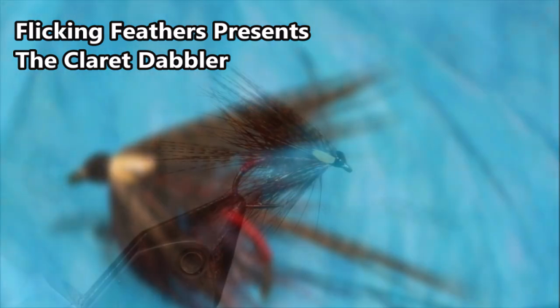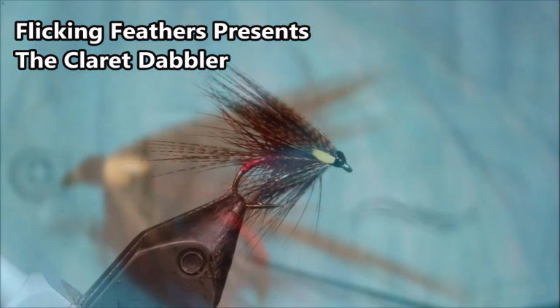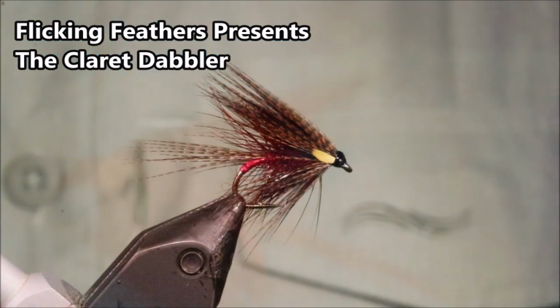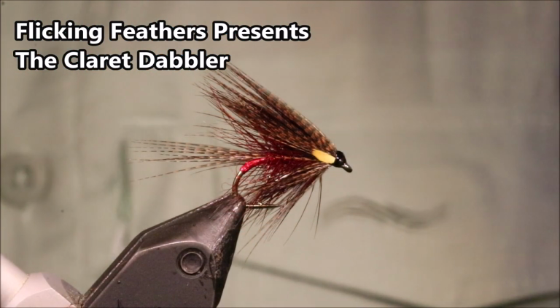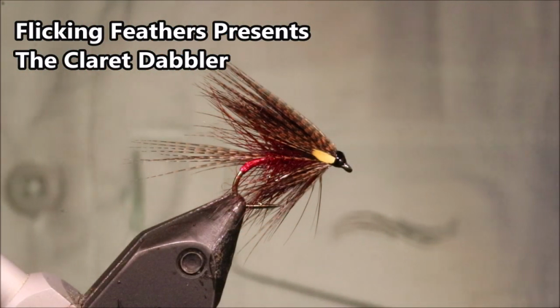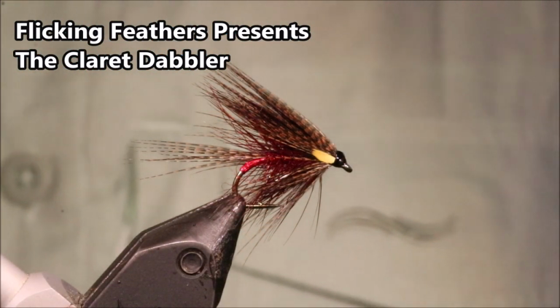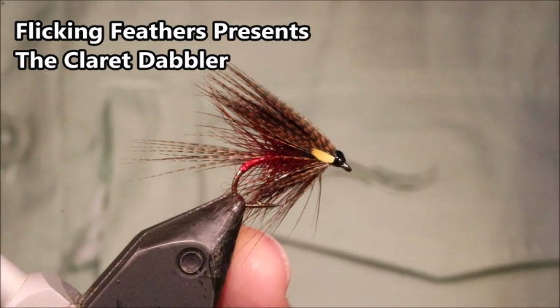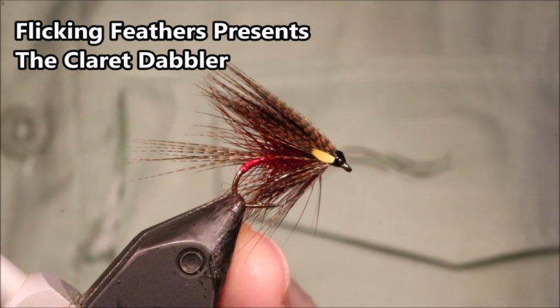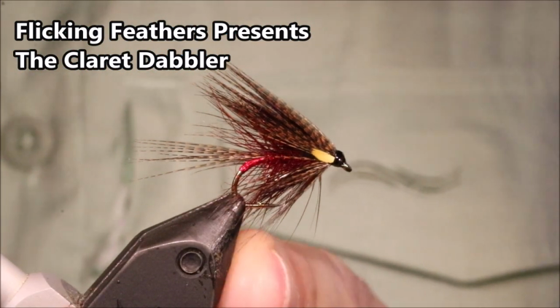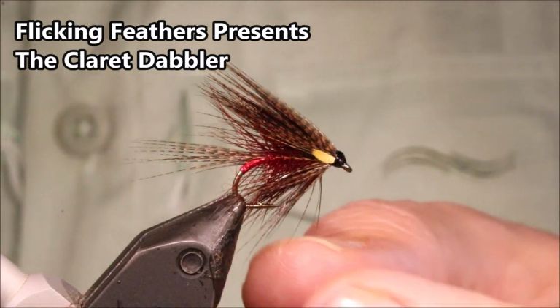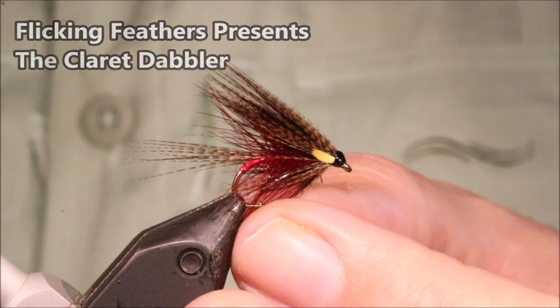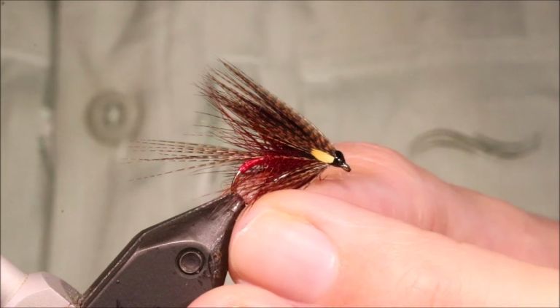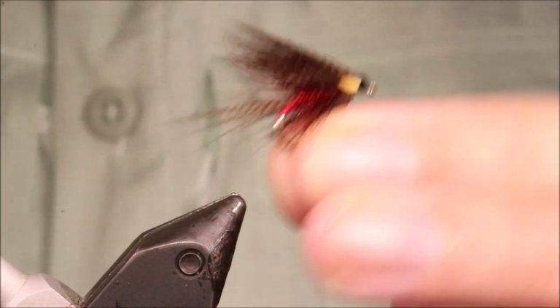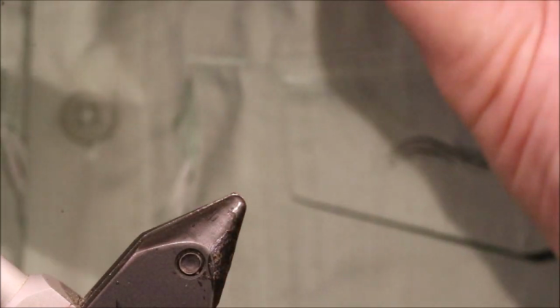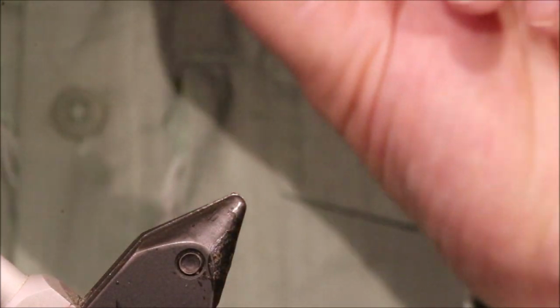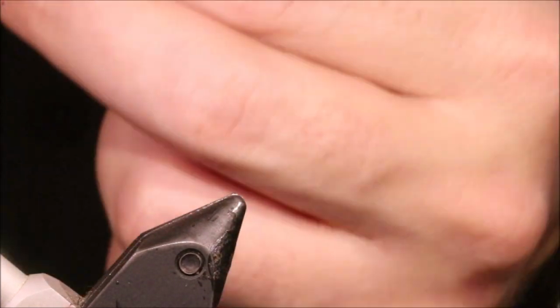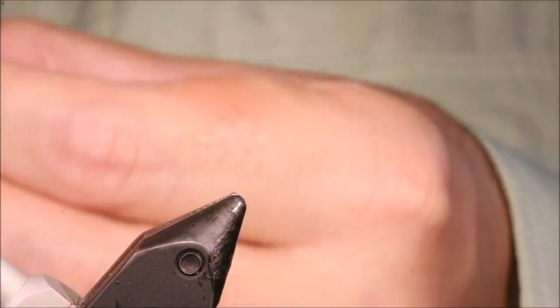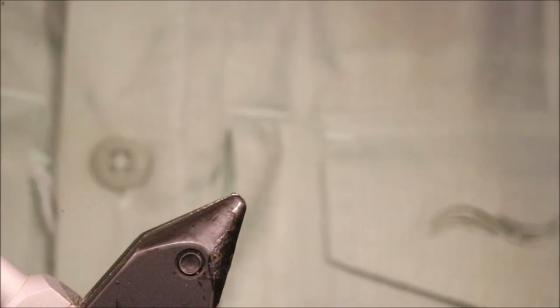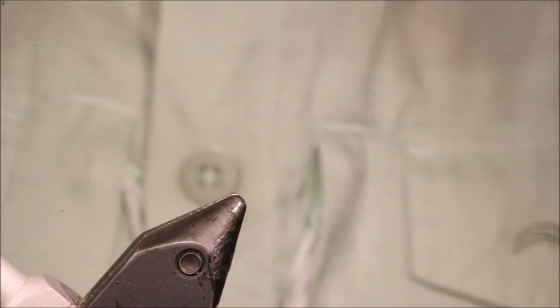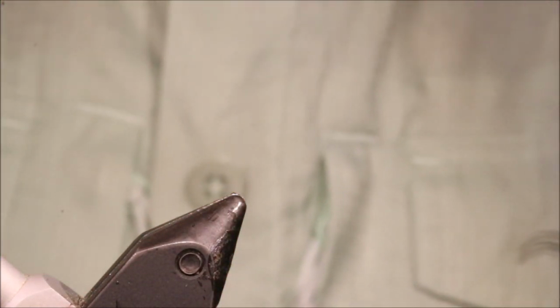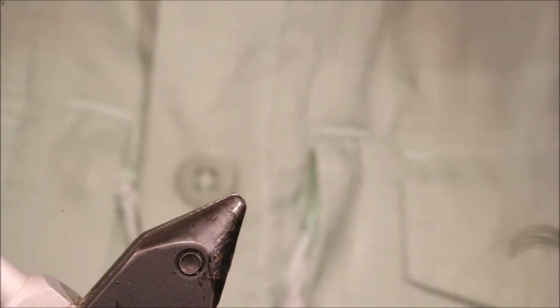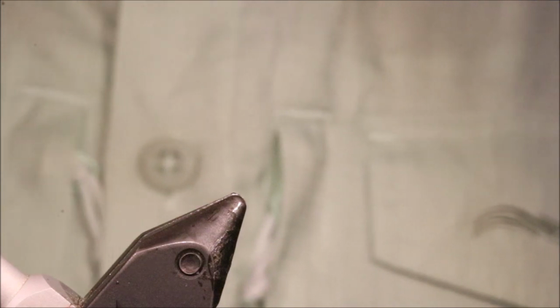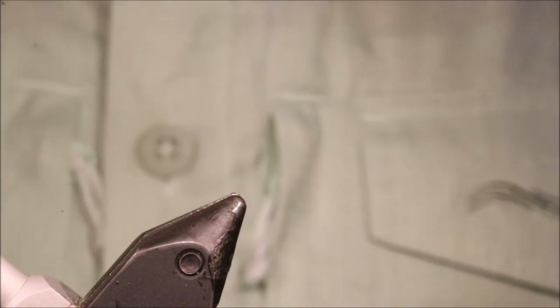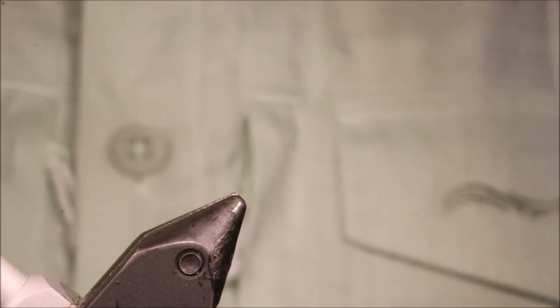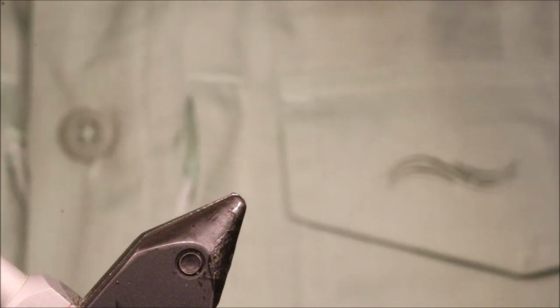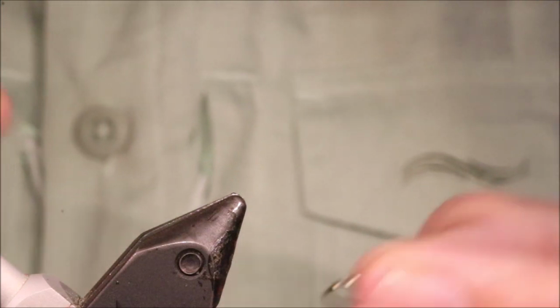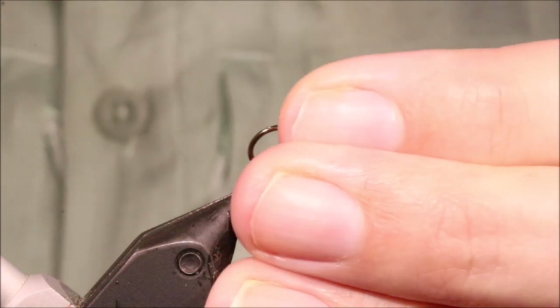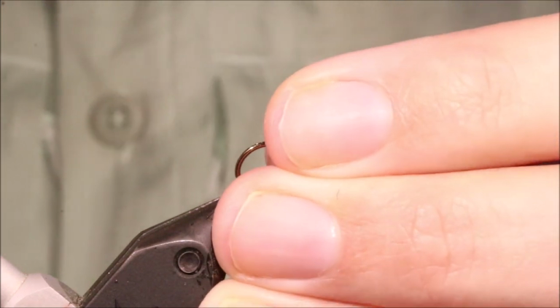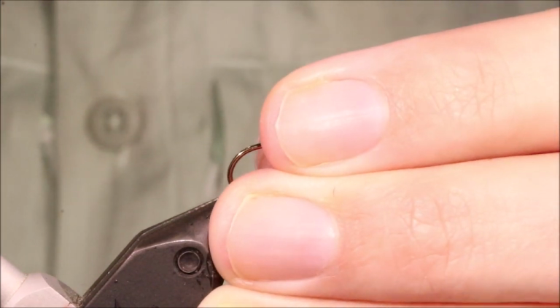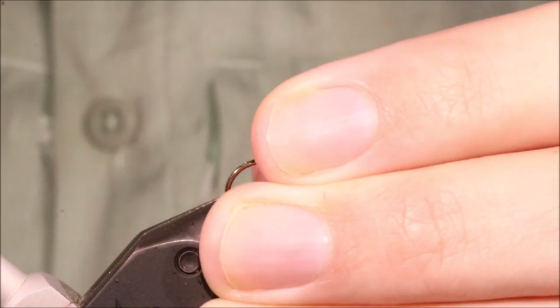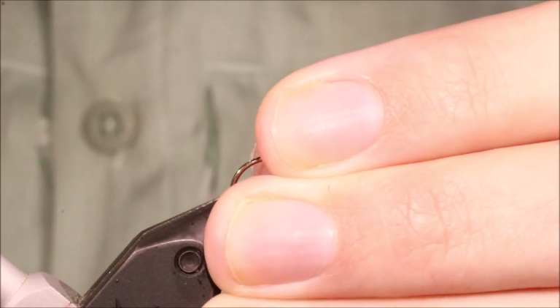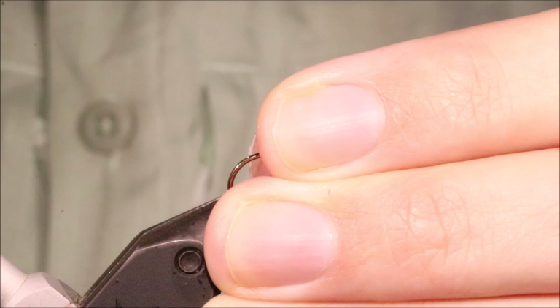Hello everybody, not the flicking feathers again today — tying this wee Claret Dabbler variant. Very good fly the Claret Dabbler. This version is one that I've come to quite like; catches plenty of fish.